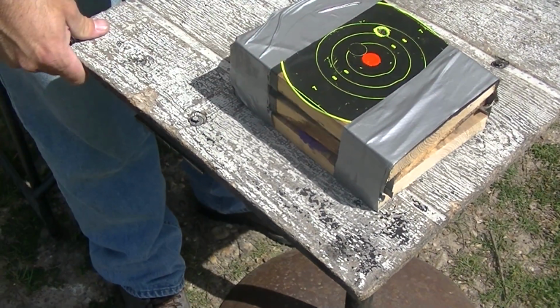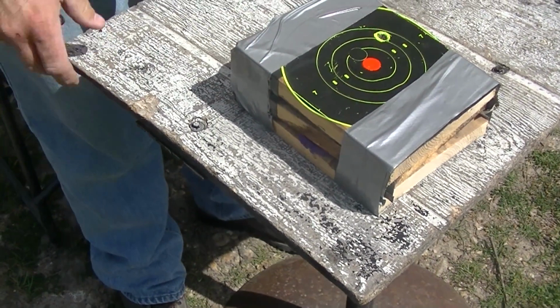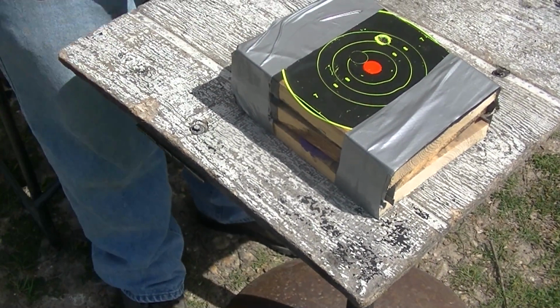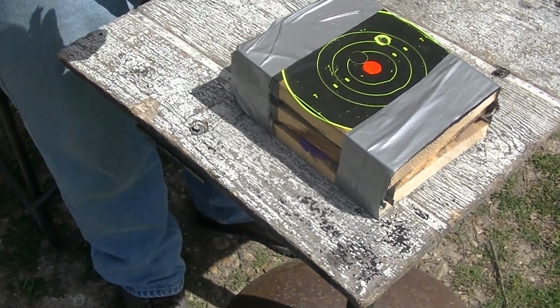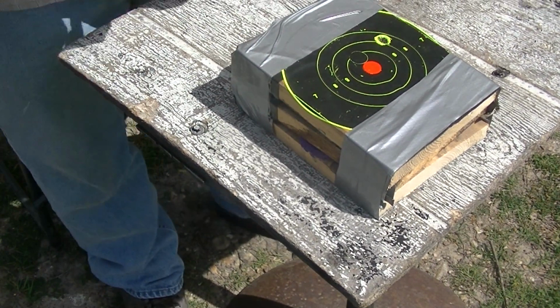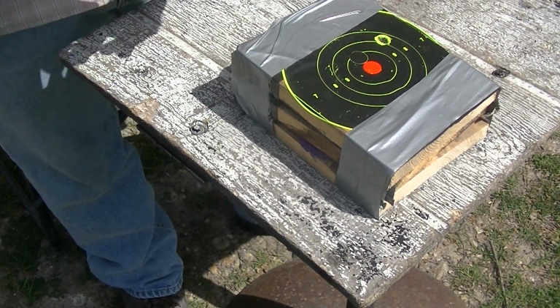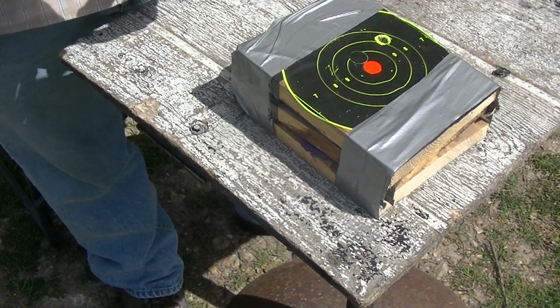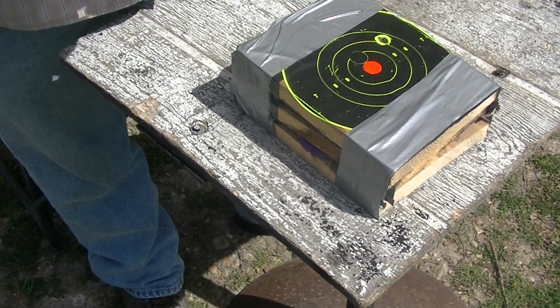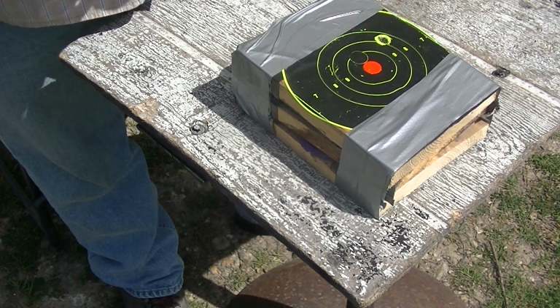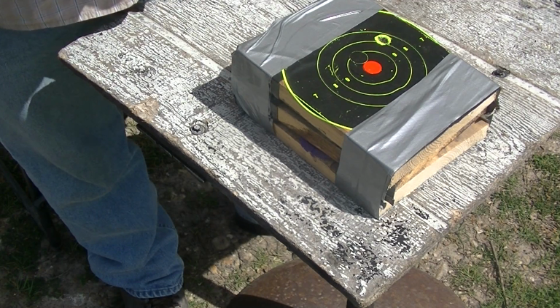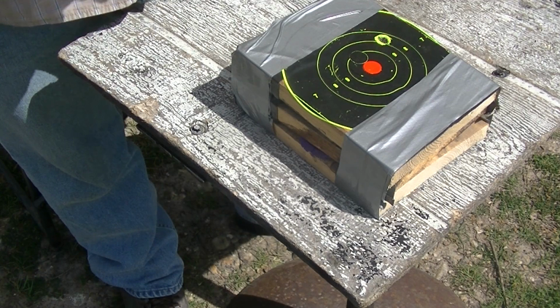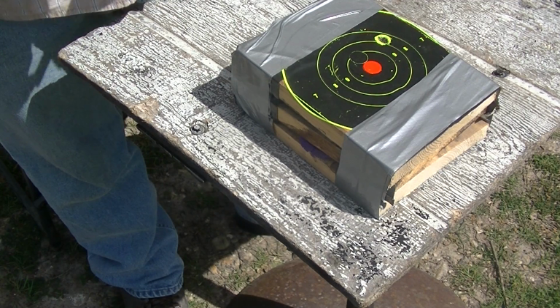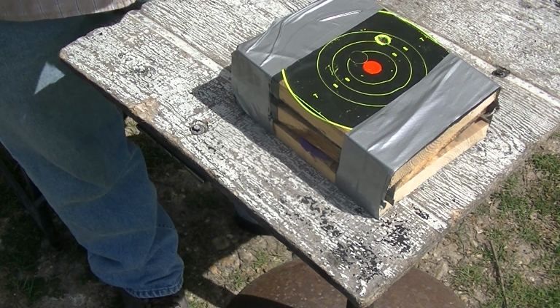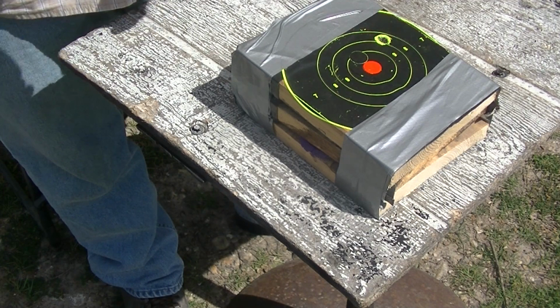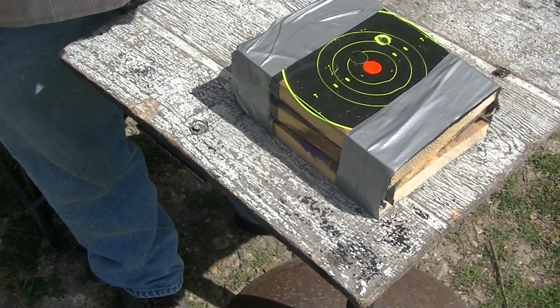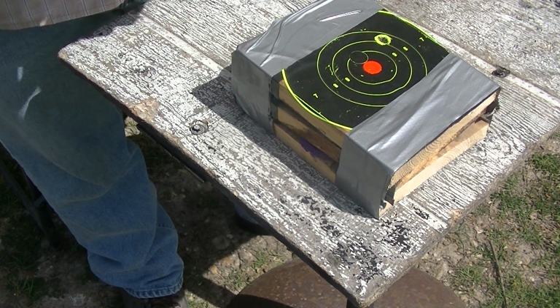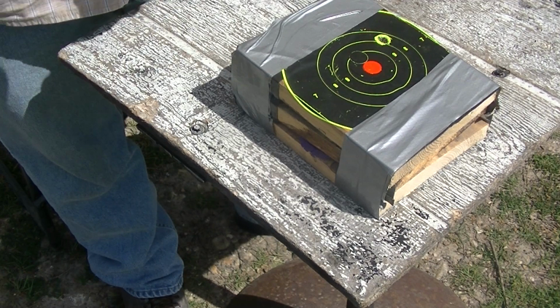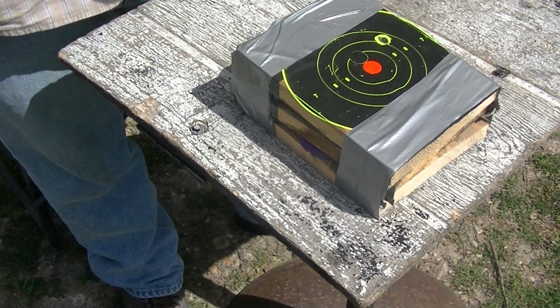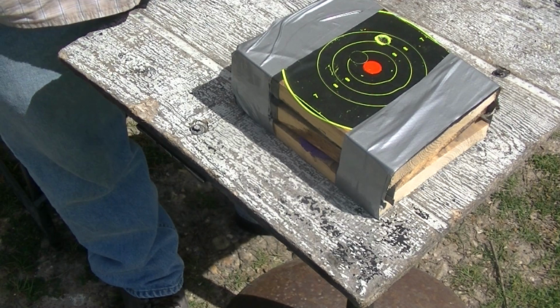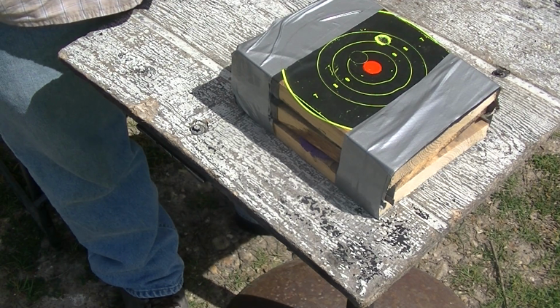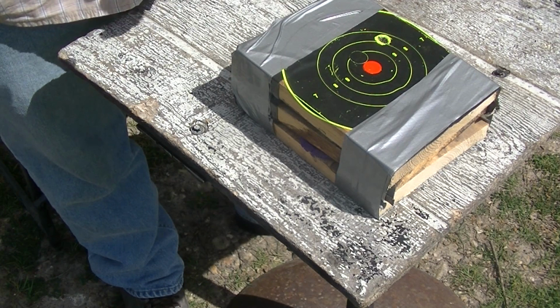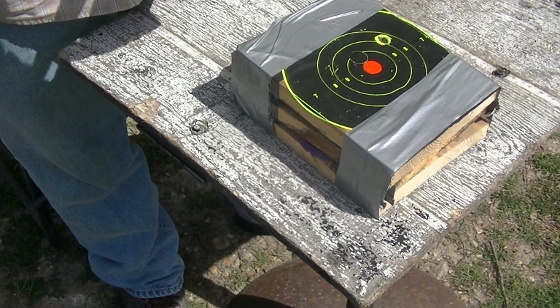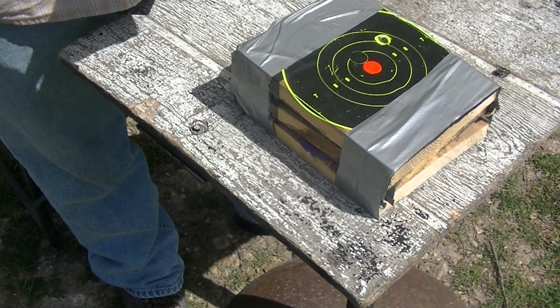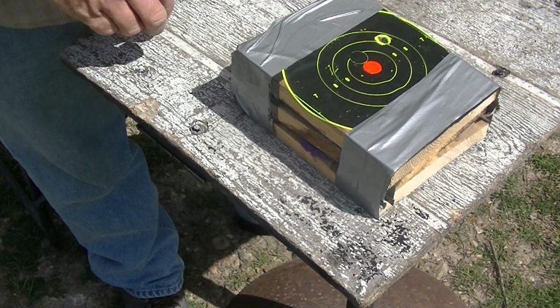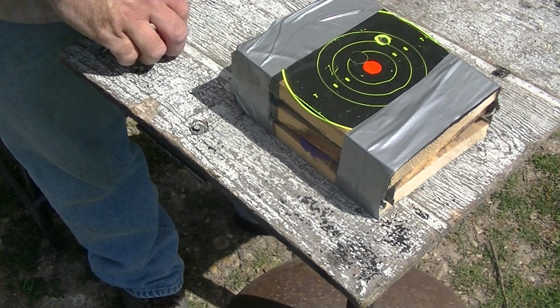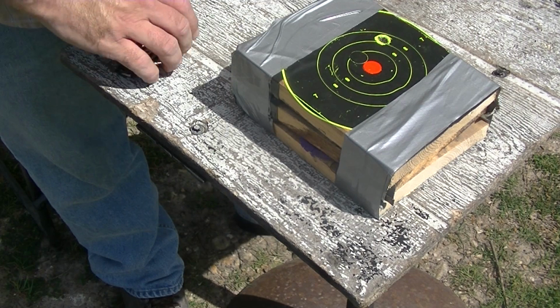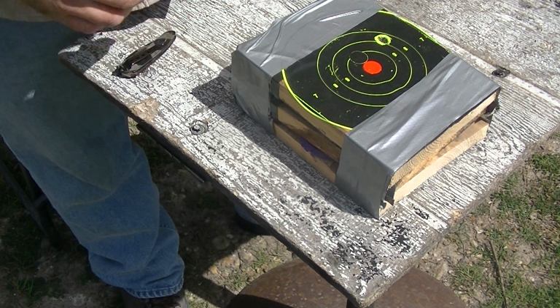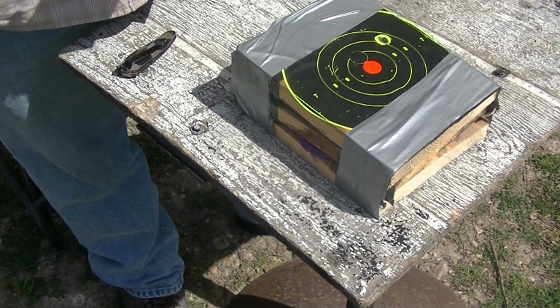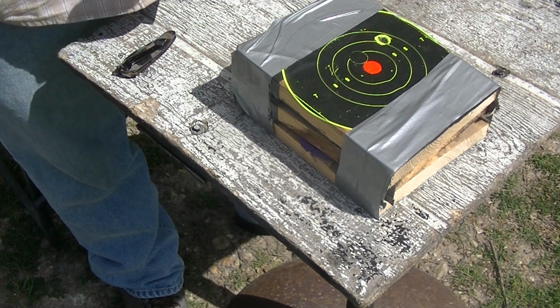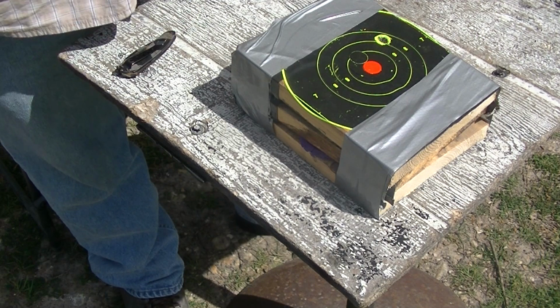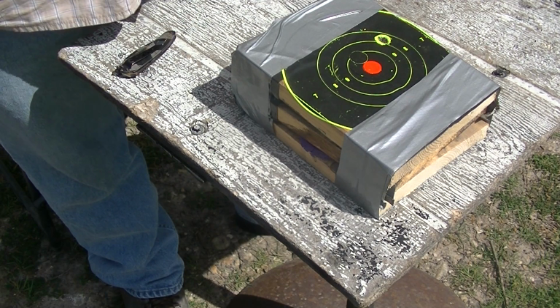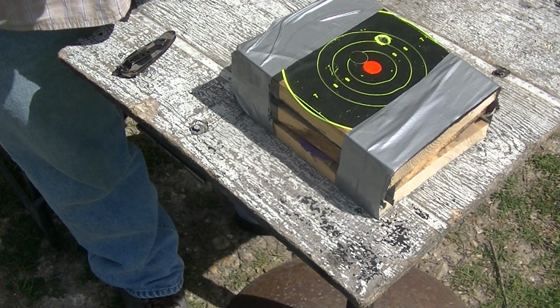Alright, here we go. 45-70, just a type of expansion test. We're trying to come up to see how it's doing. This is the next test round on it.